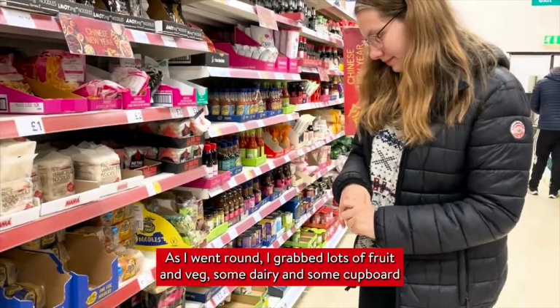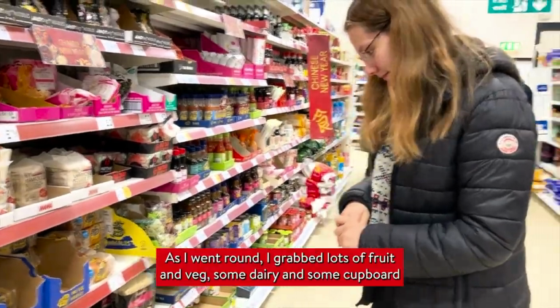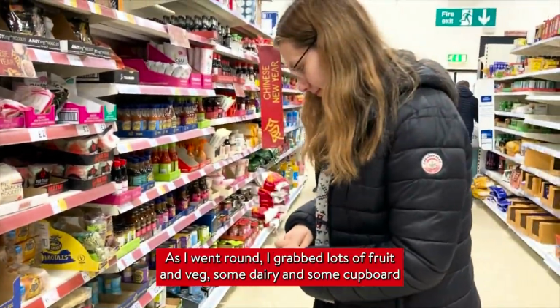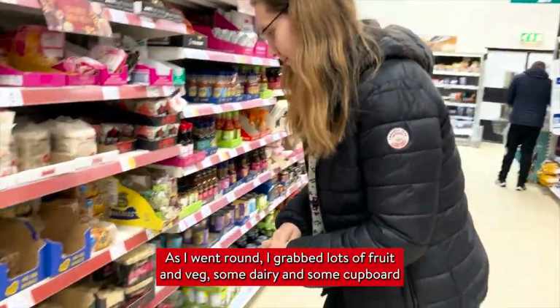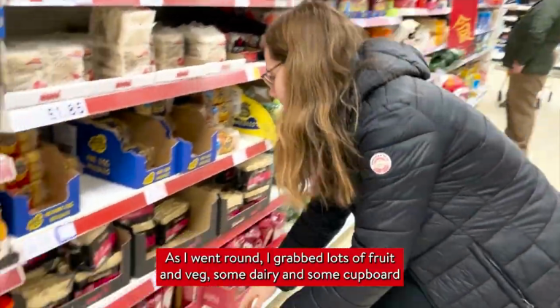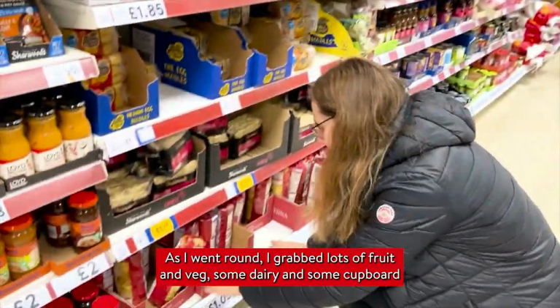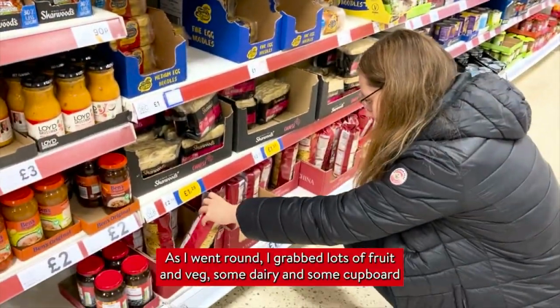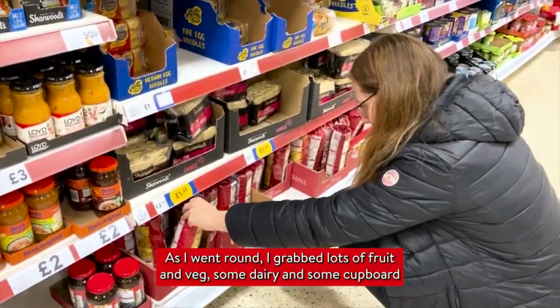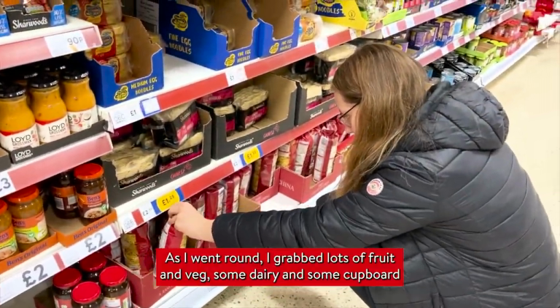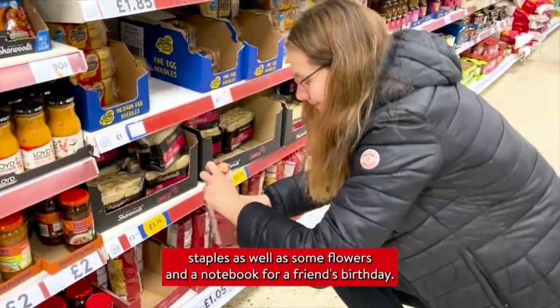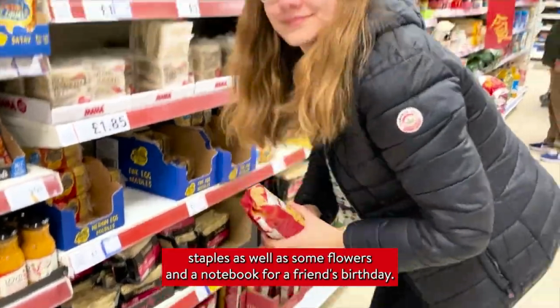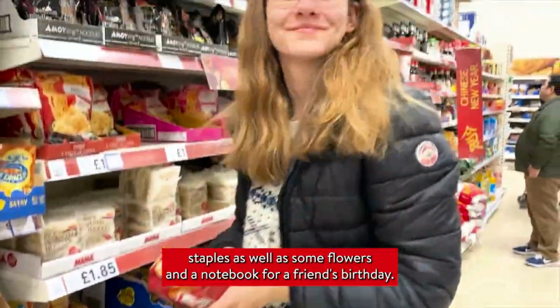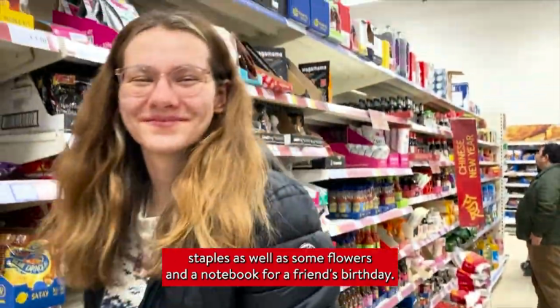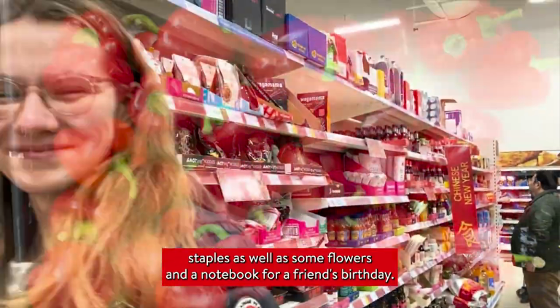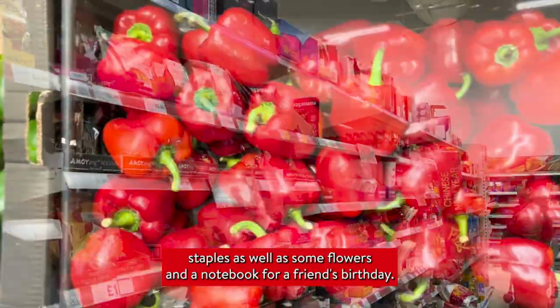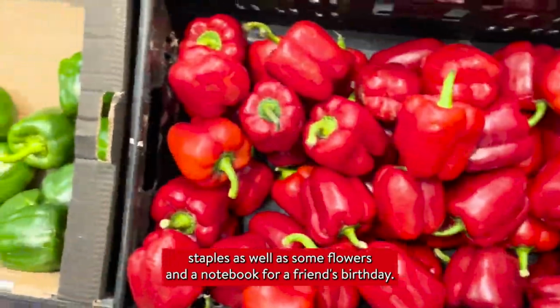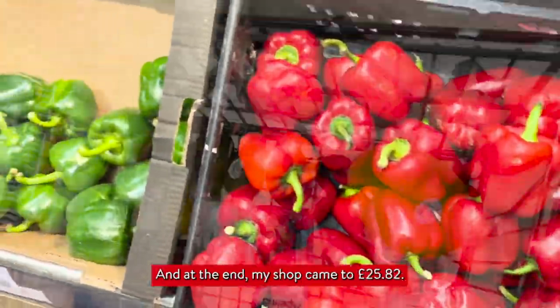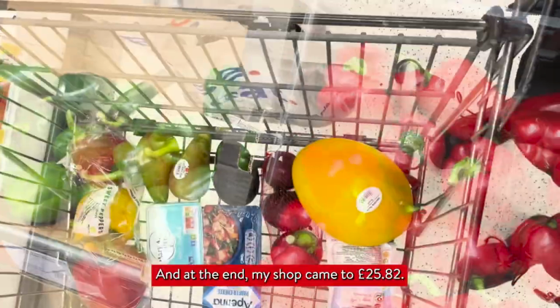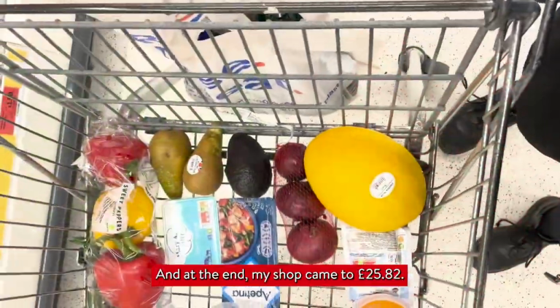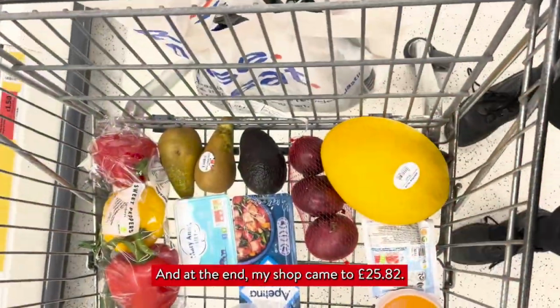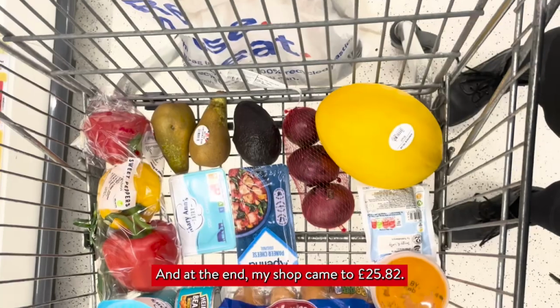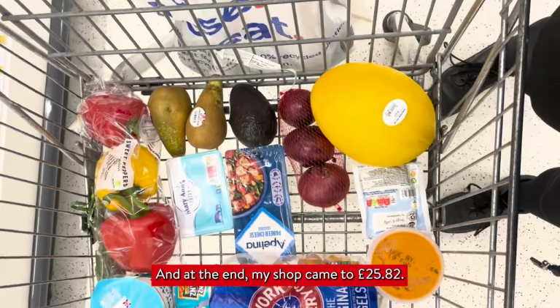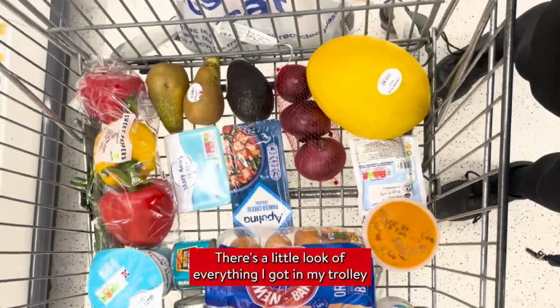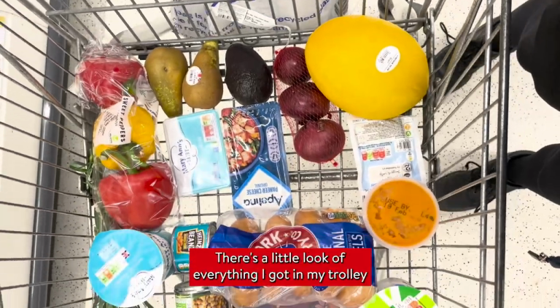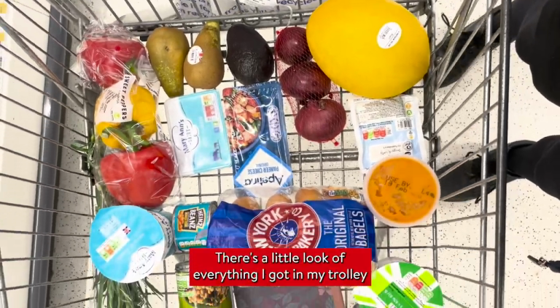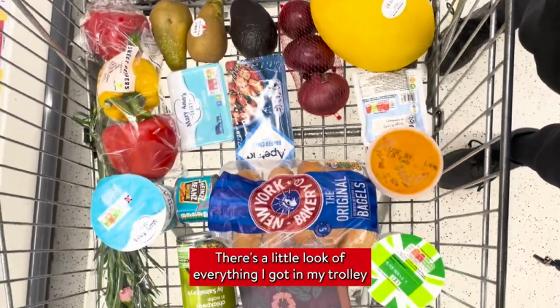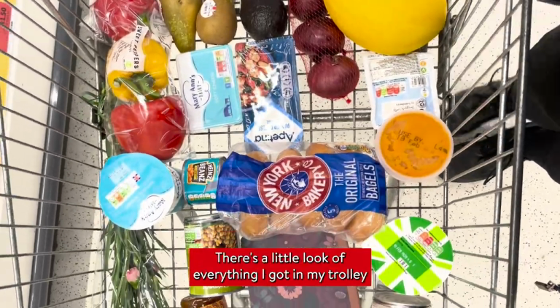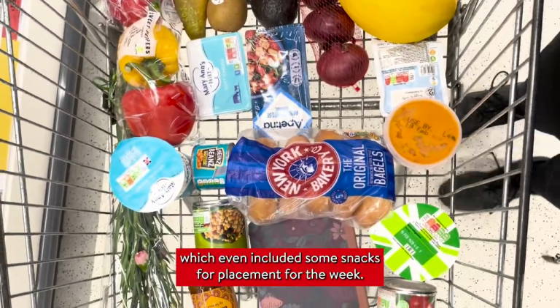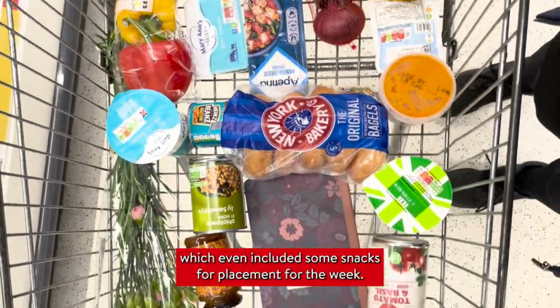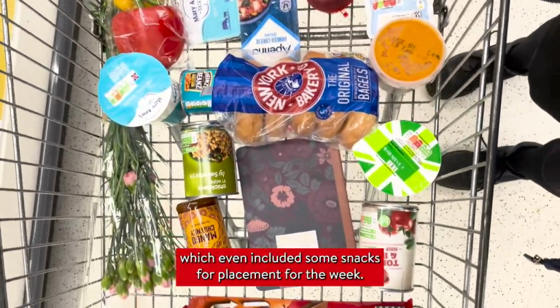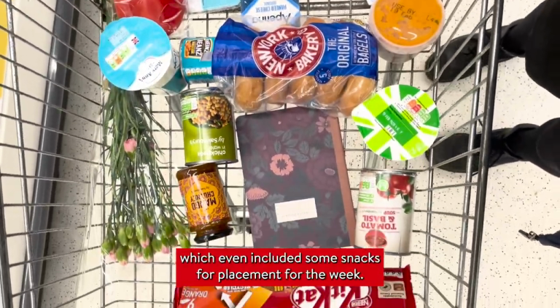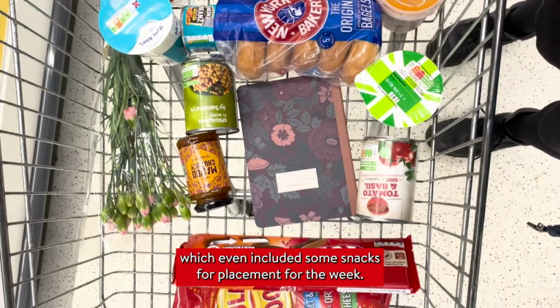As I went round, I grabbed lots of fruit and veg, some dairy and some cupboard staples, as well as some flowers and a notebook for a friend's birthday. At the end, my shop came to £25.82. Here's a little look at everything I got in my trolley, which even included some snacks for placement for the week.